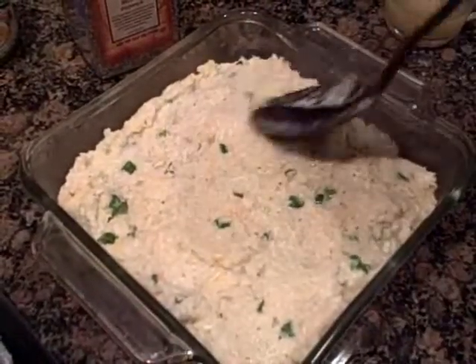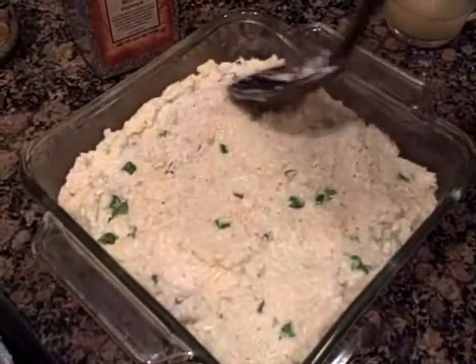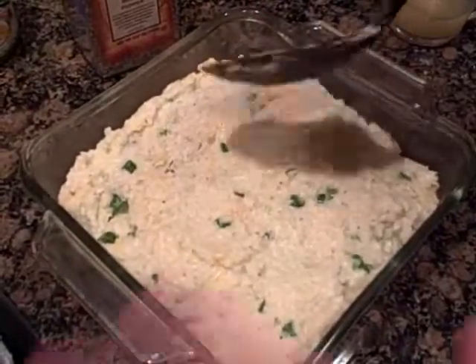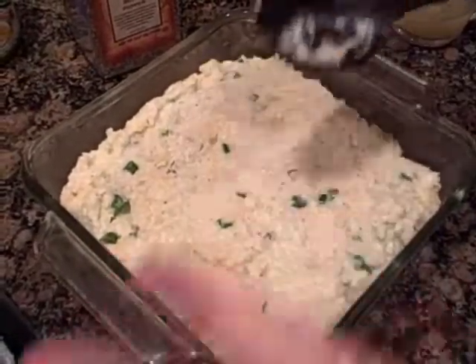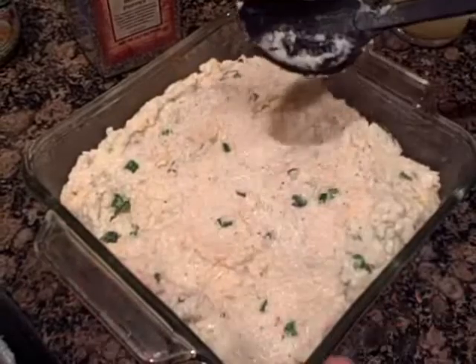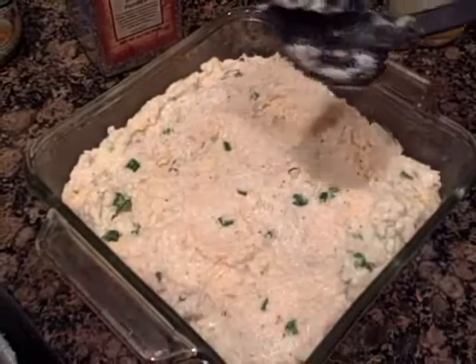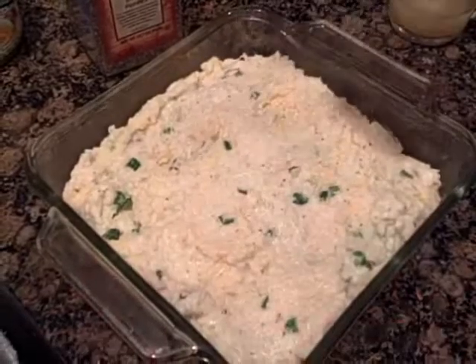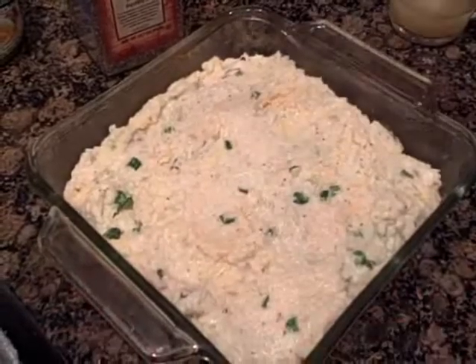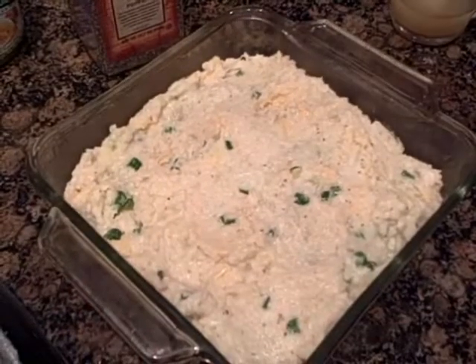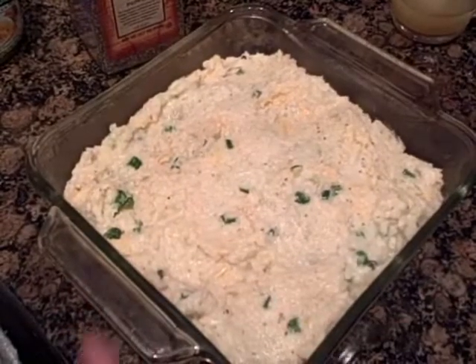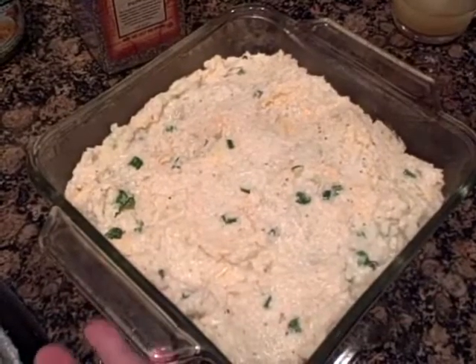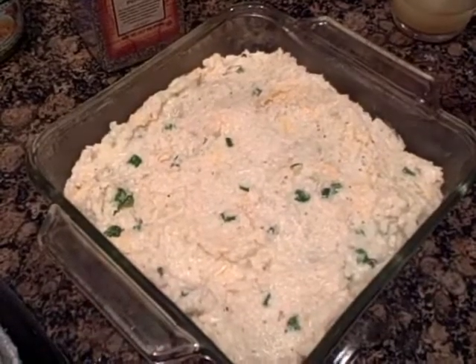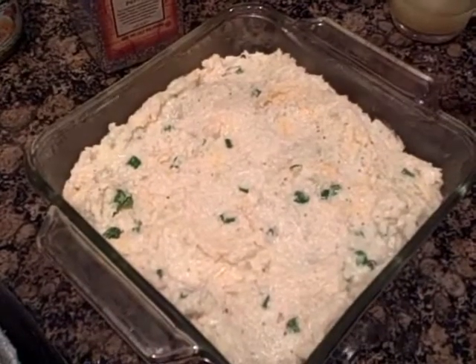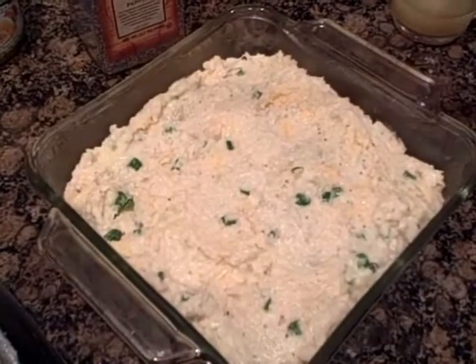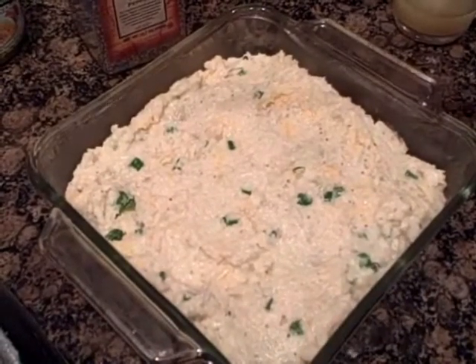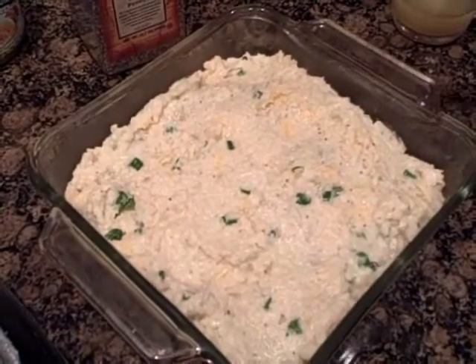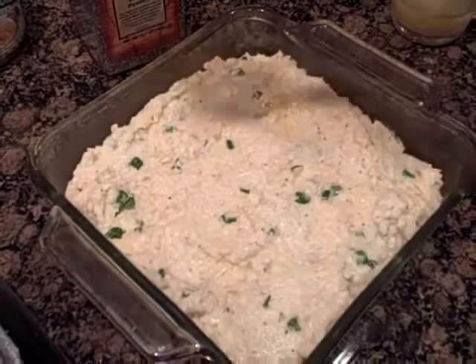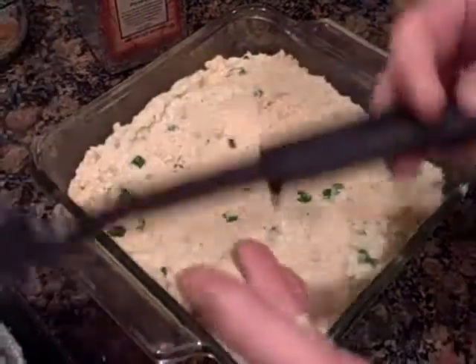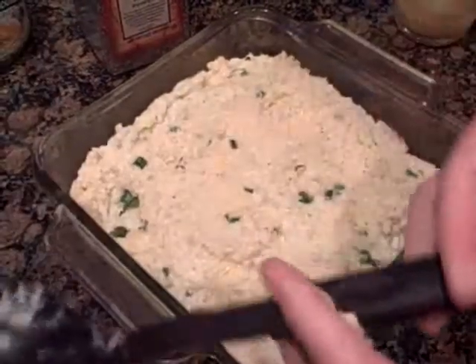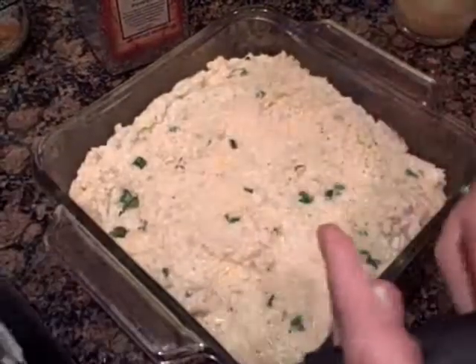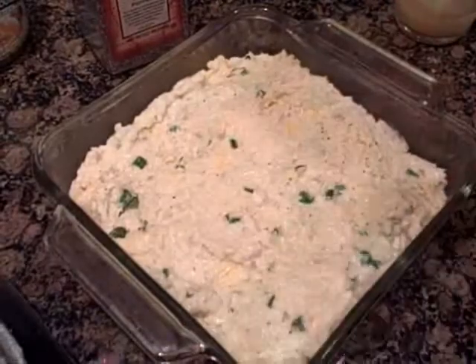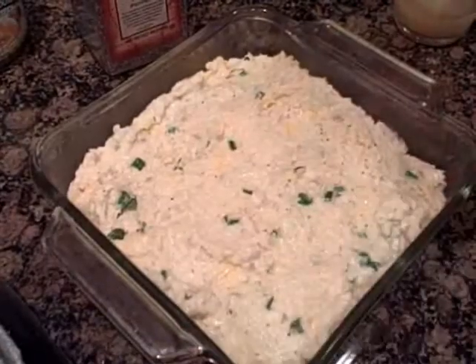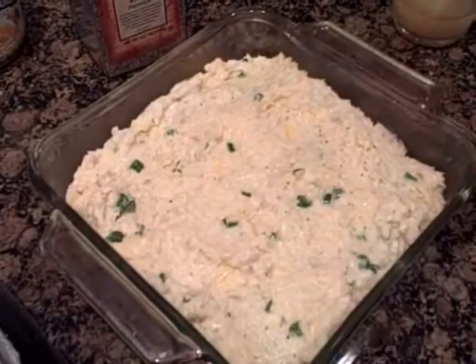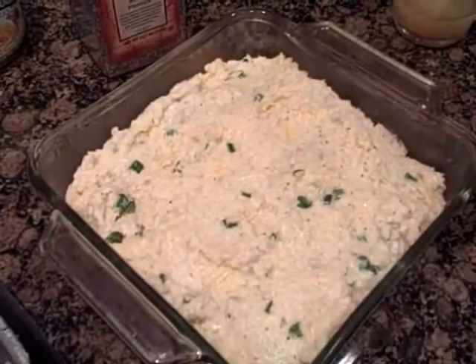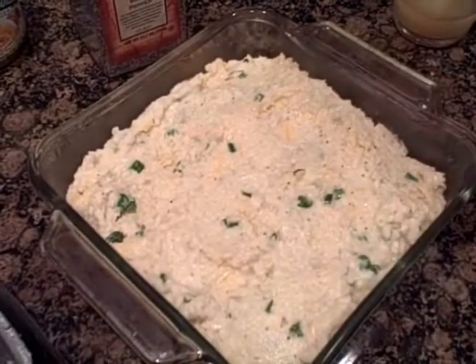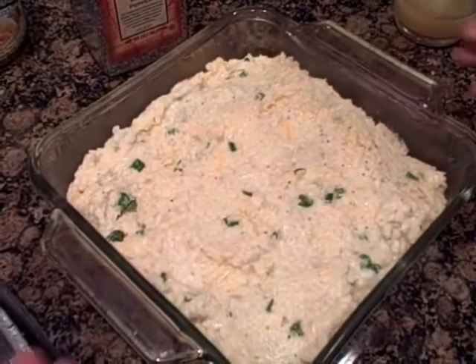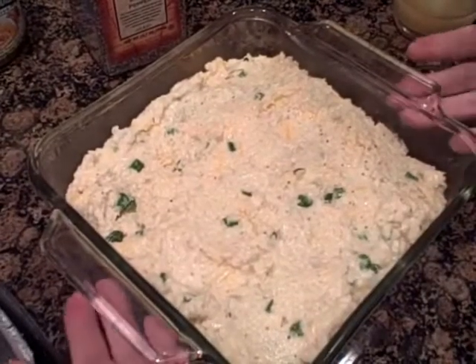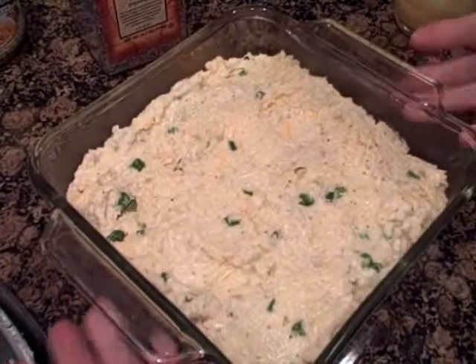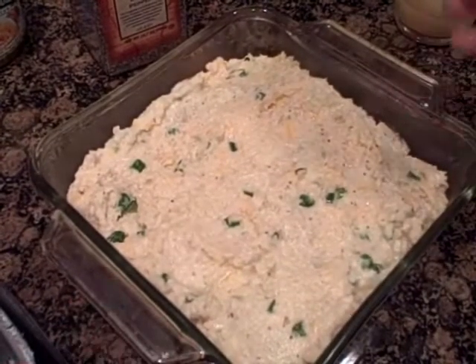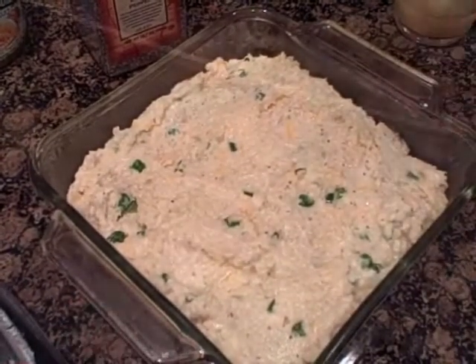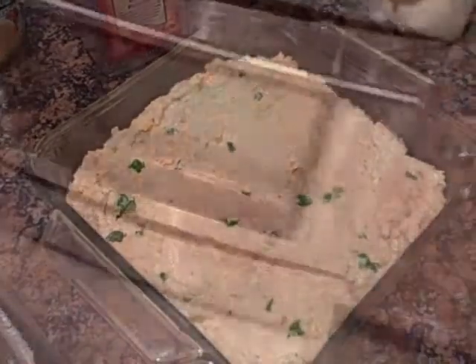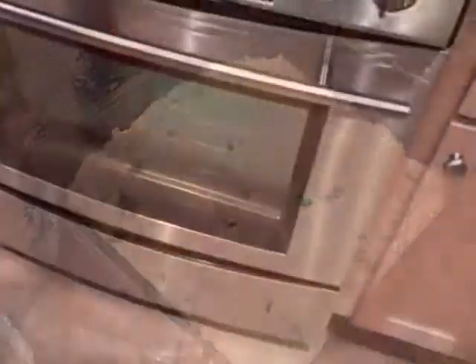It's just exactly like twice baked potatoes — only this is twice baked cauliflower, or twice cooked cauliflower. So we'll be back when it comes out of the oven.